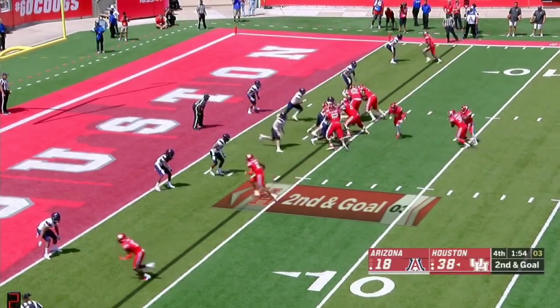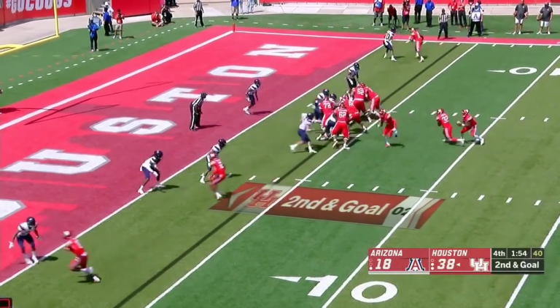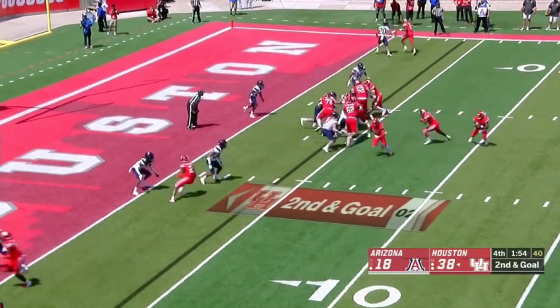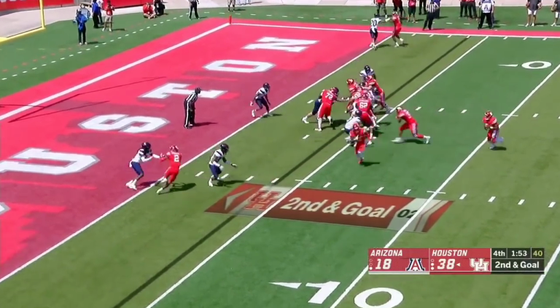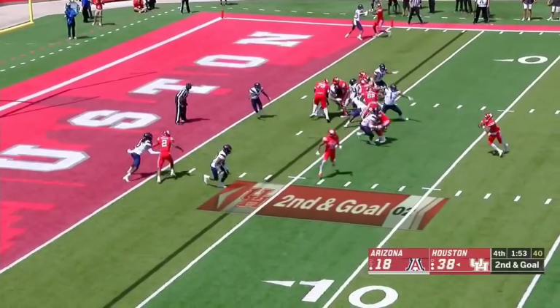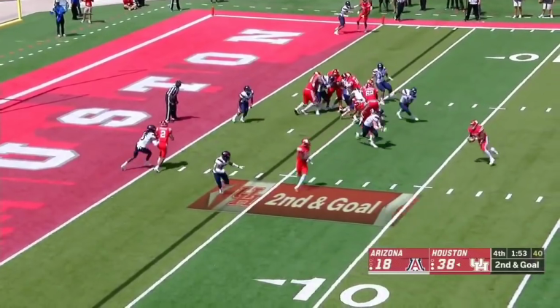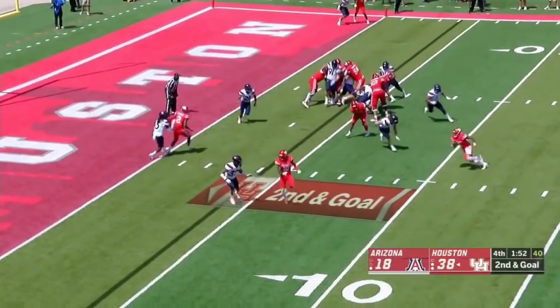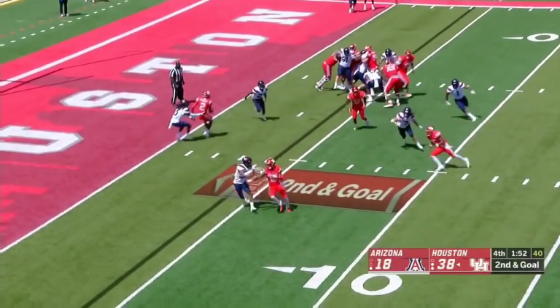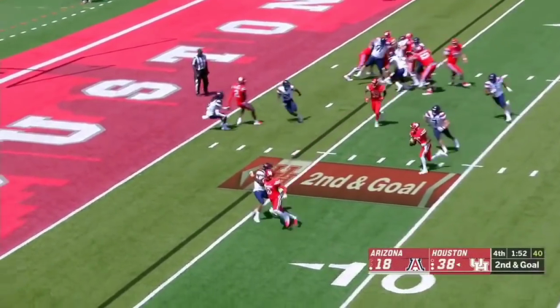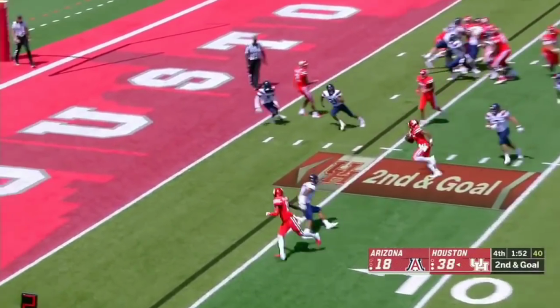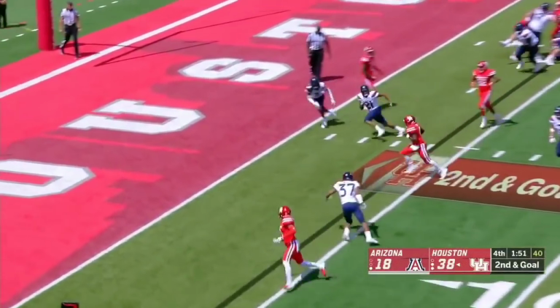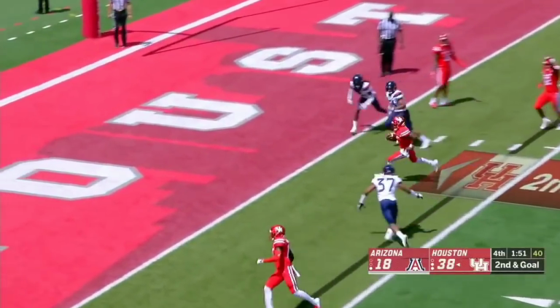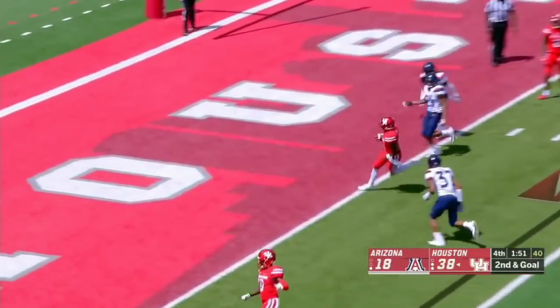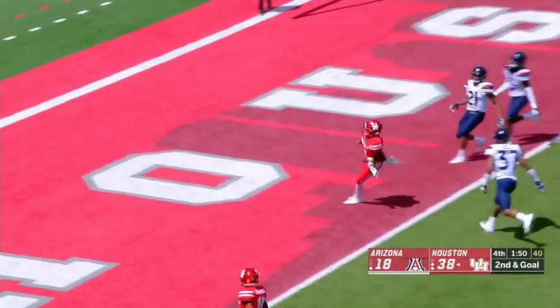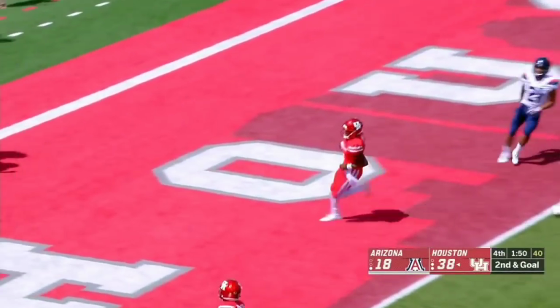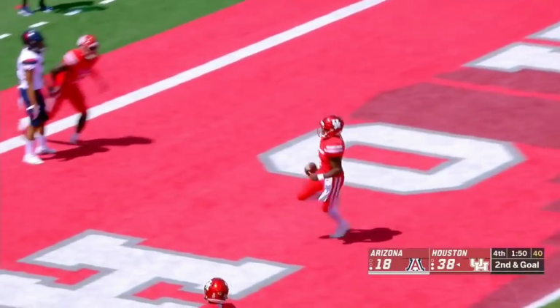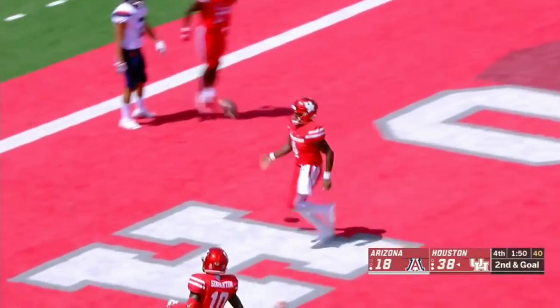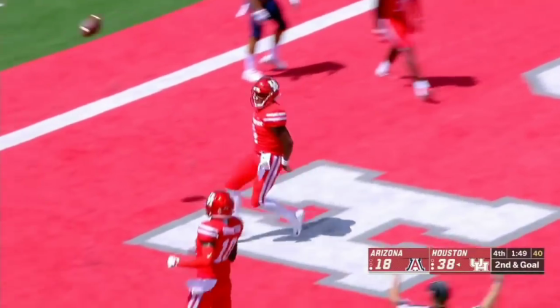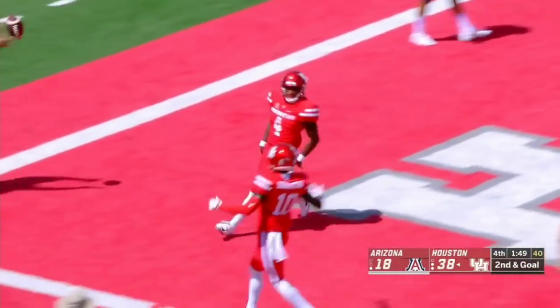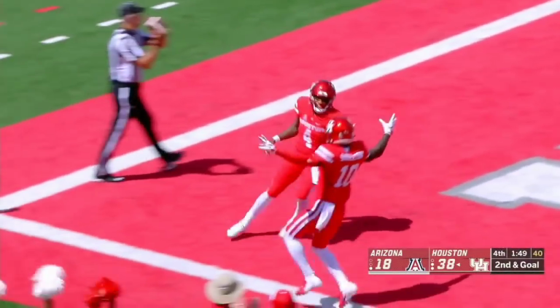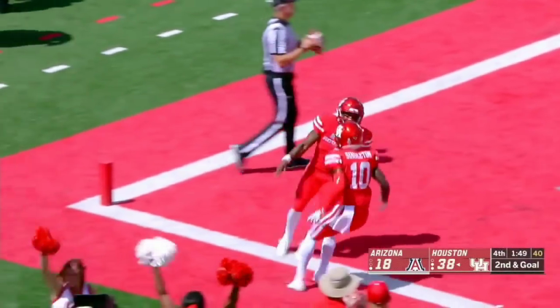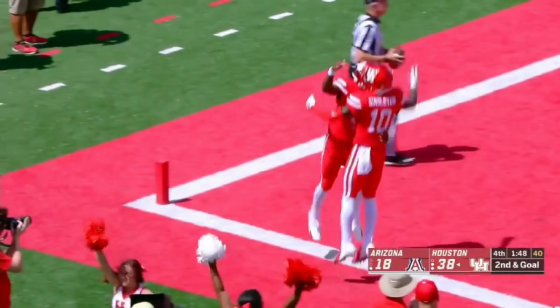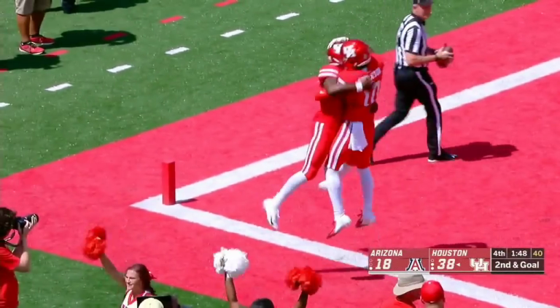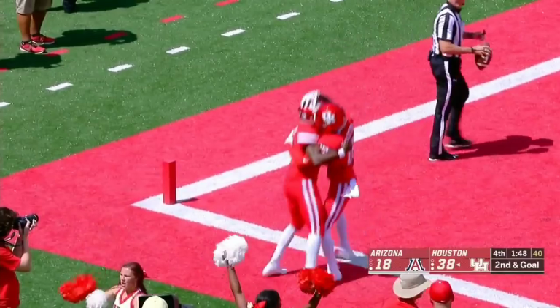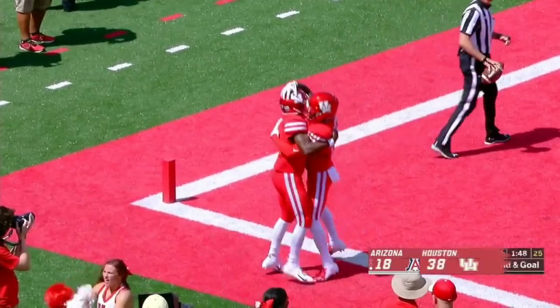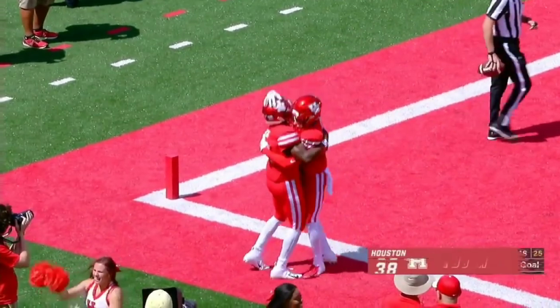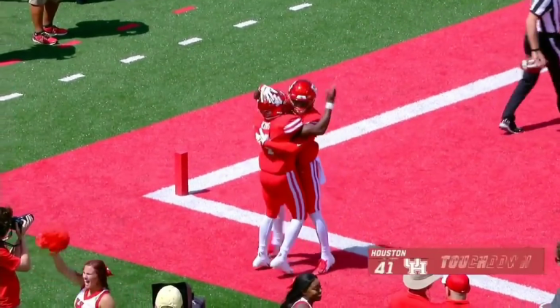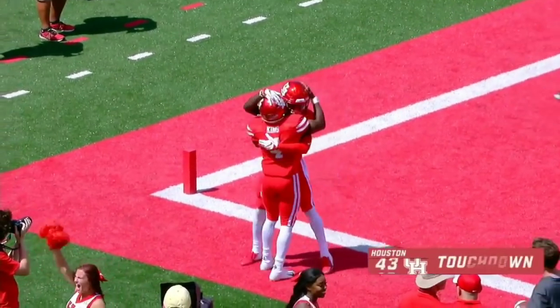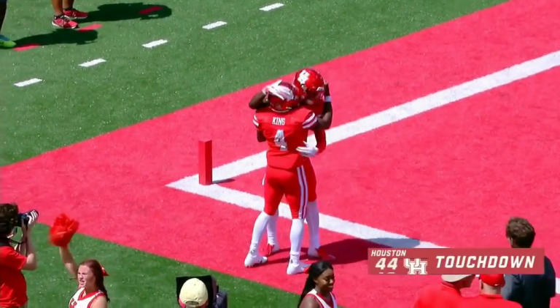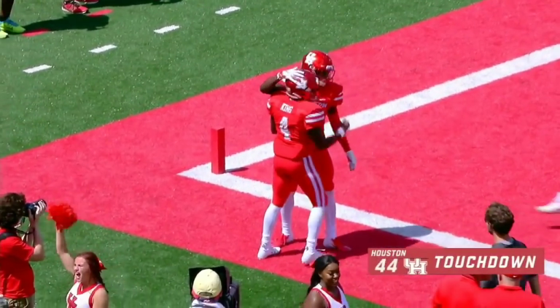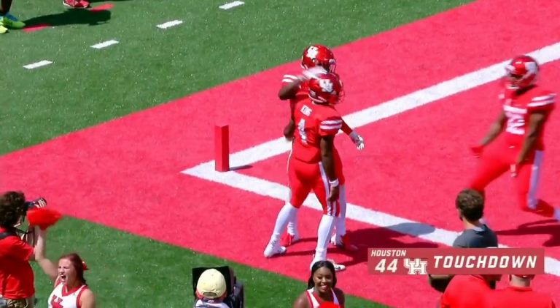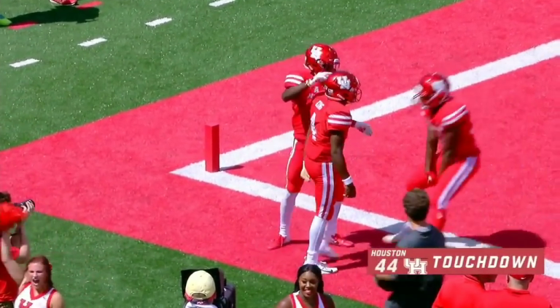Looking to finish it out with six. Here's King, untouched — touchdown — exclamation point for the Cougars.